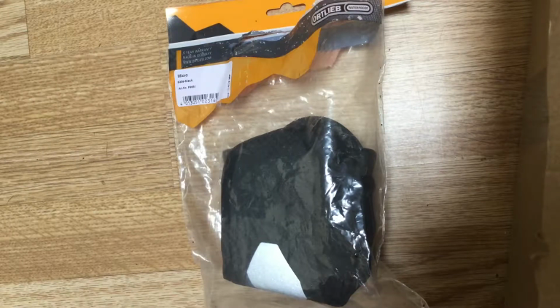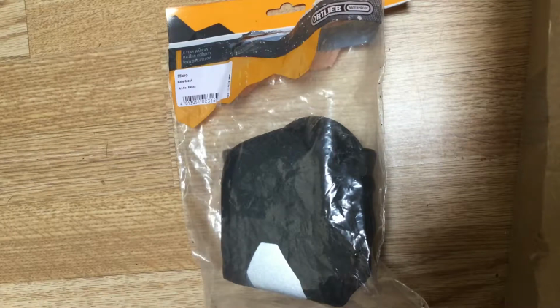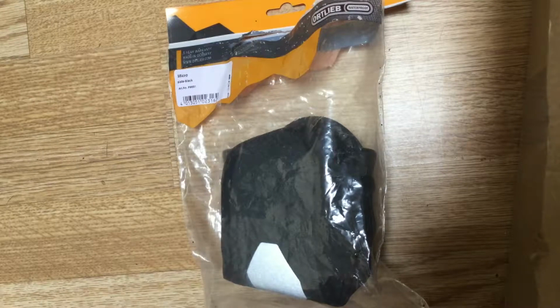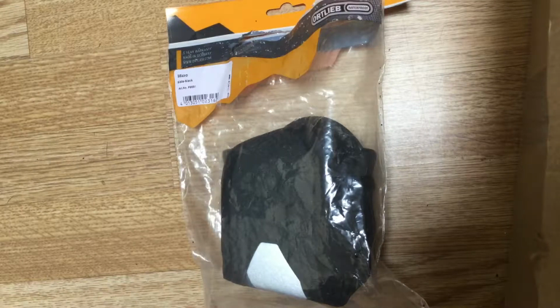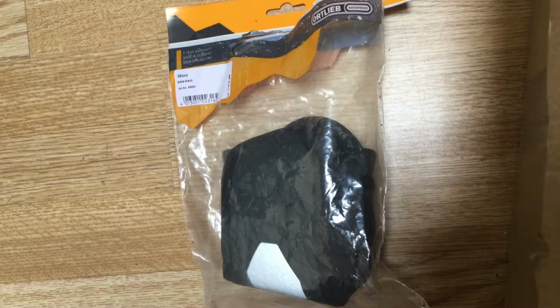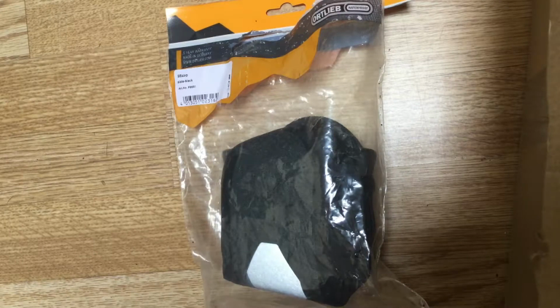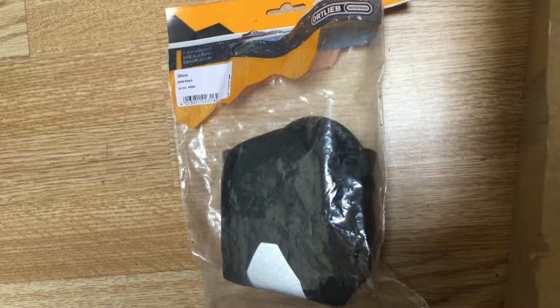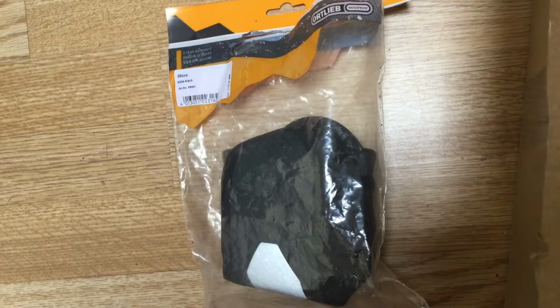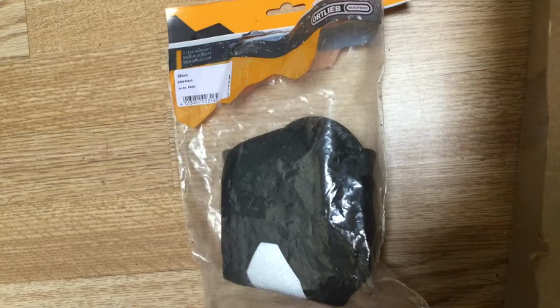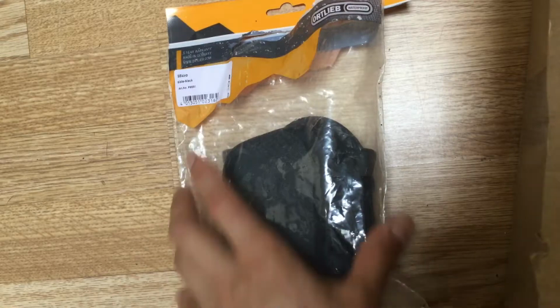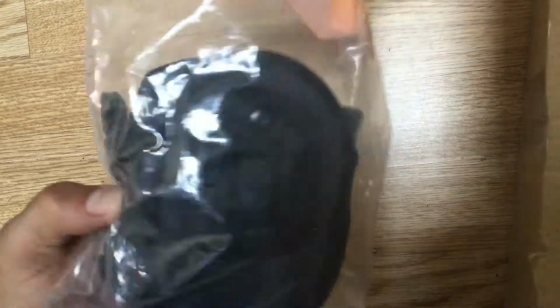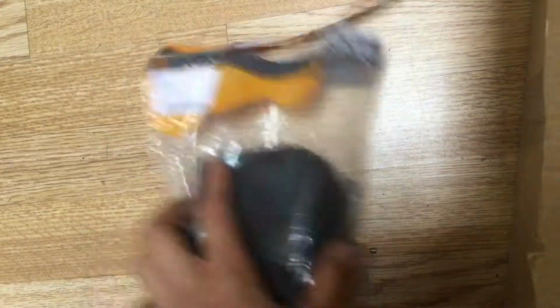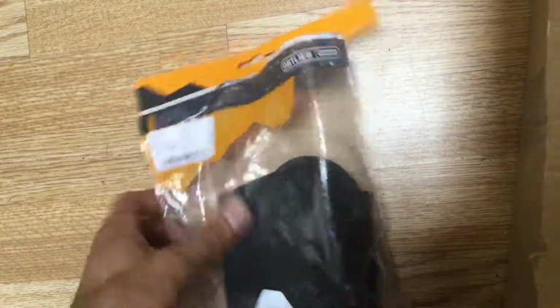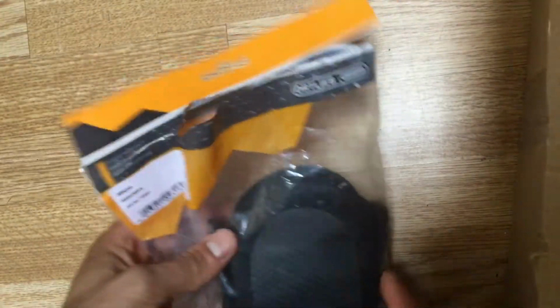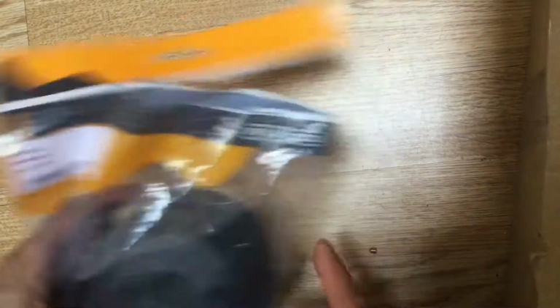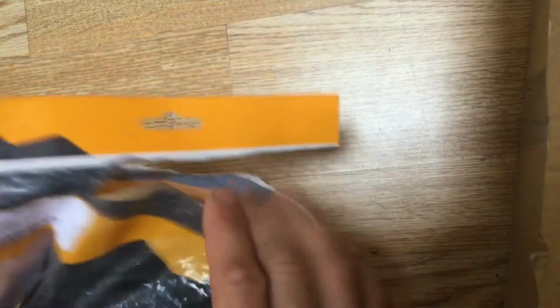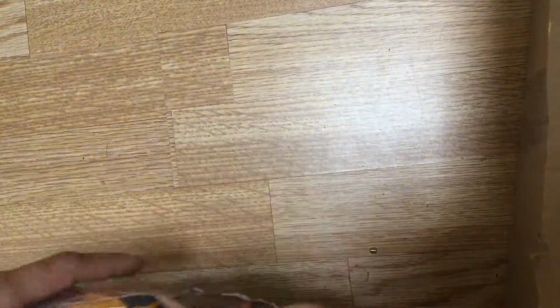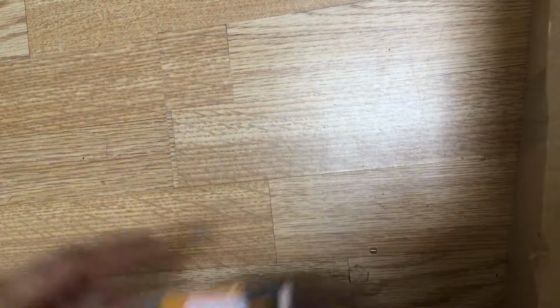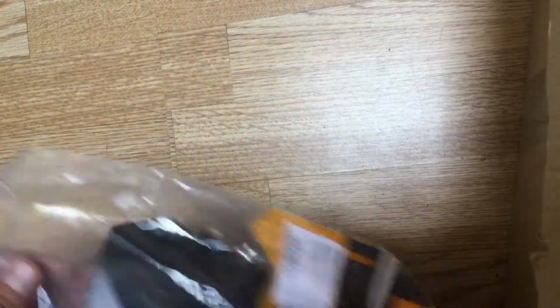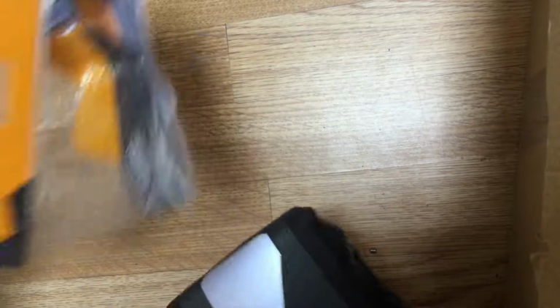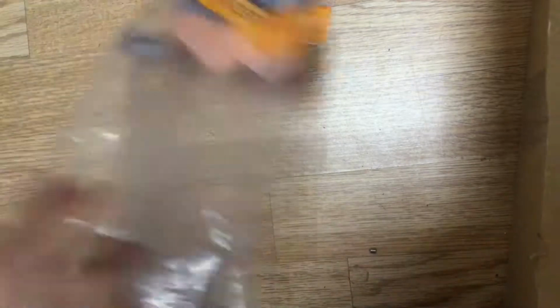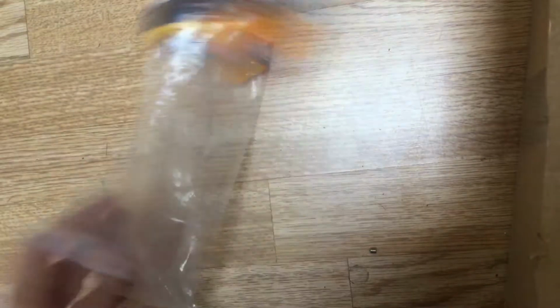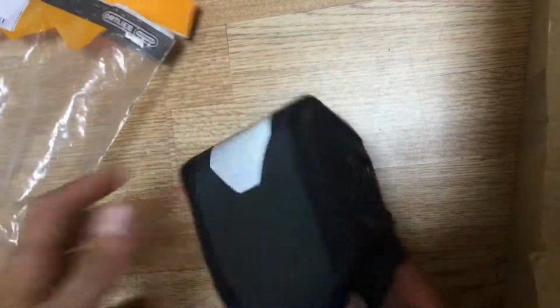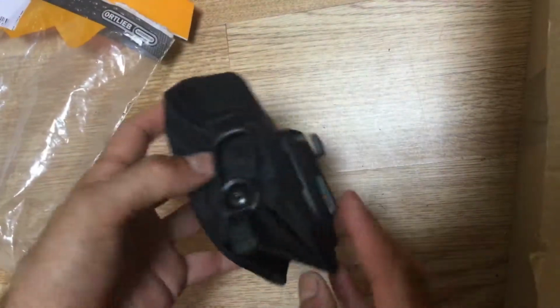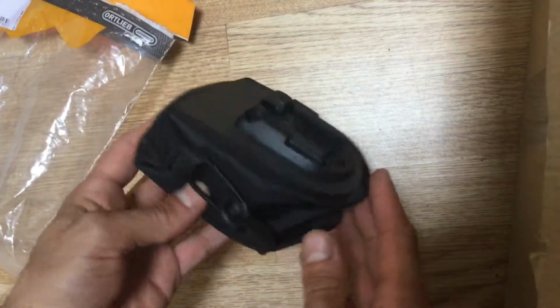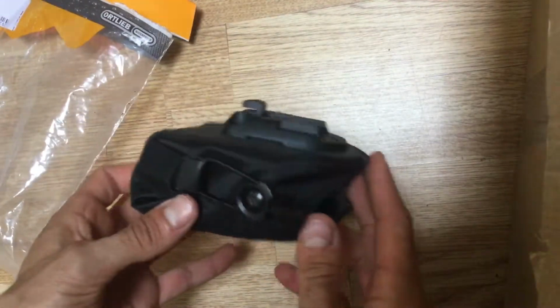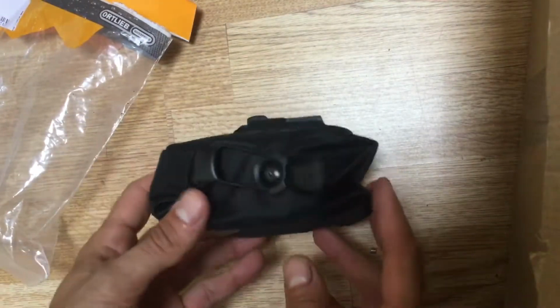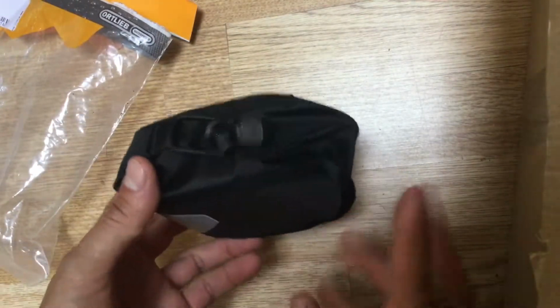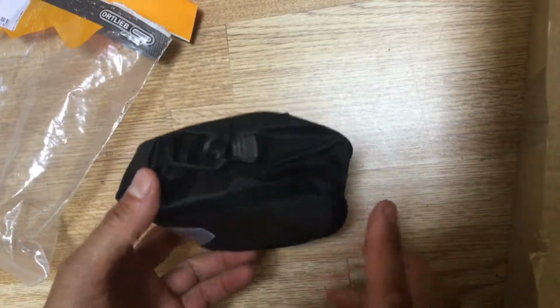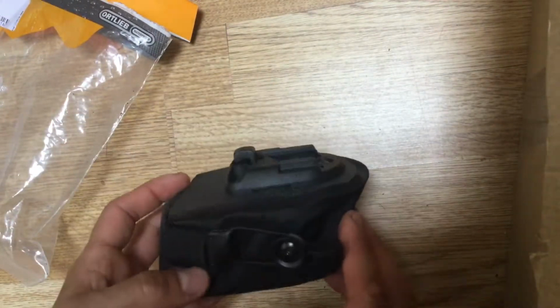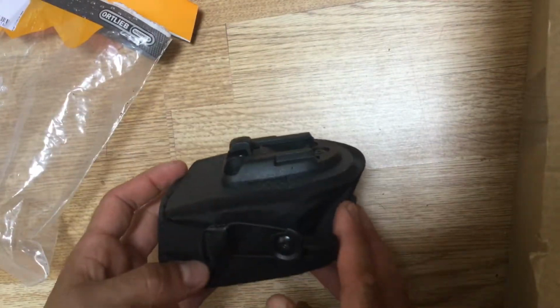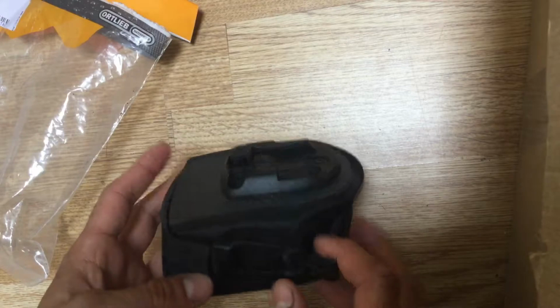Hi guys, this is the Ortlieb micro saddlebag. It comes in a plastic wrapper — I opened it earlier just to see. This is the micro one, which is actually very, very small.